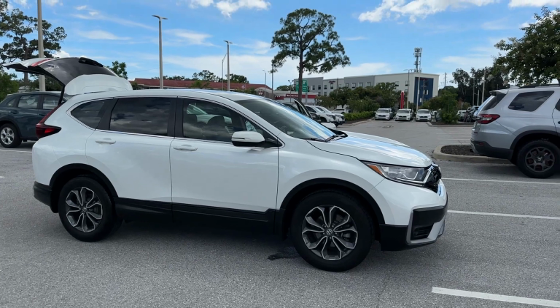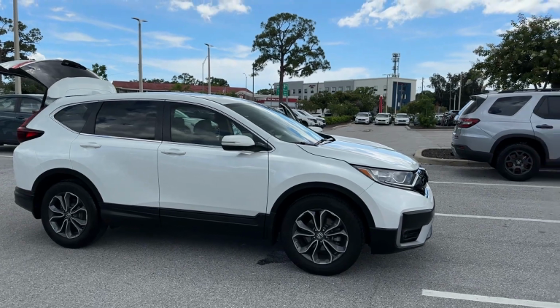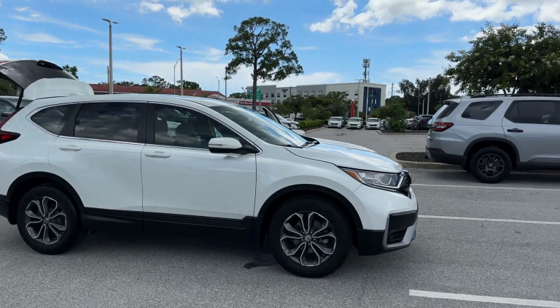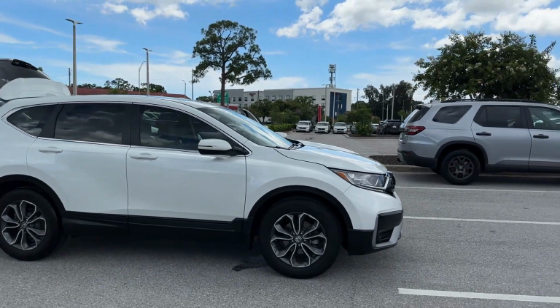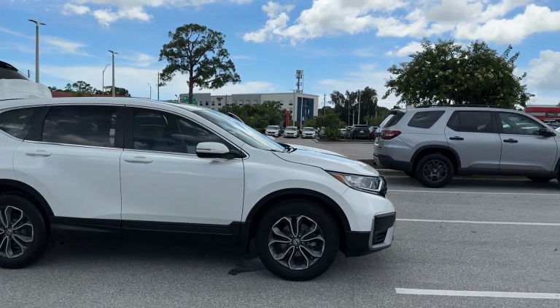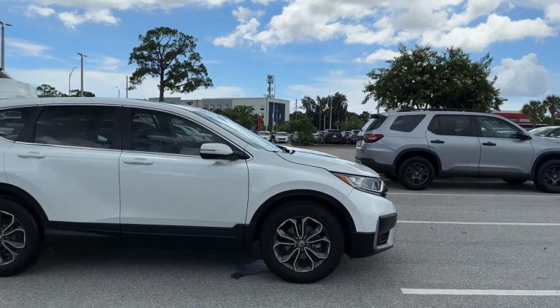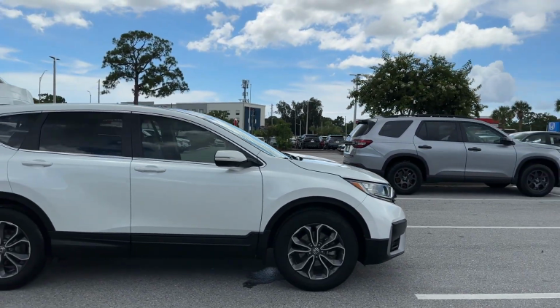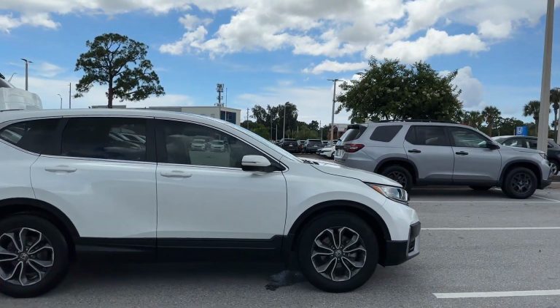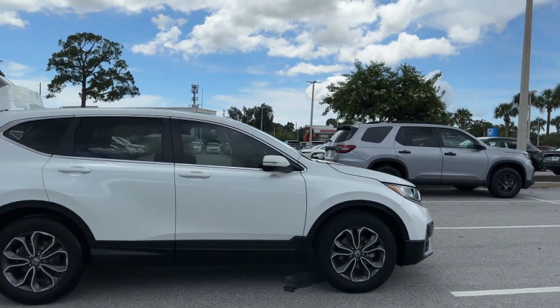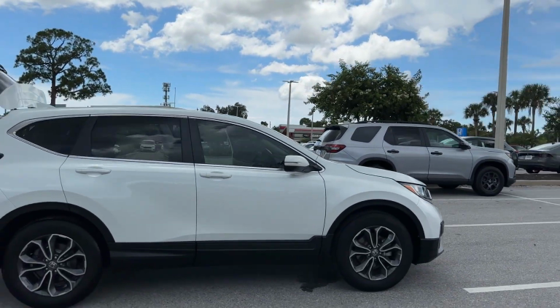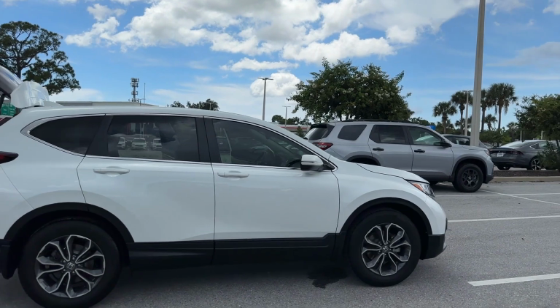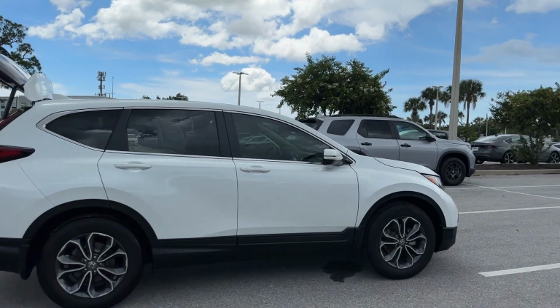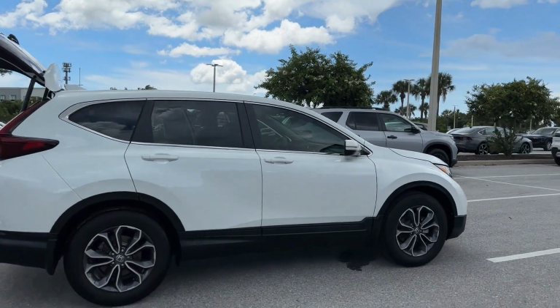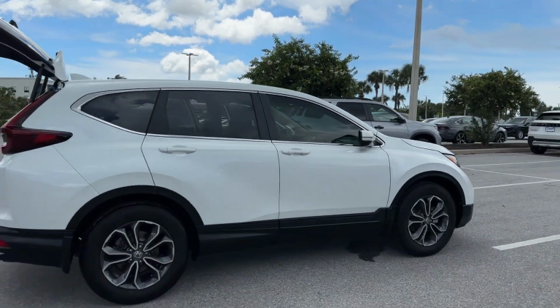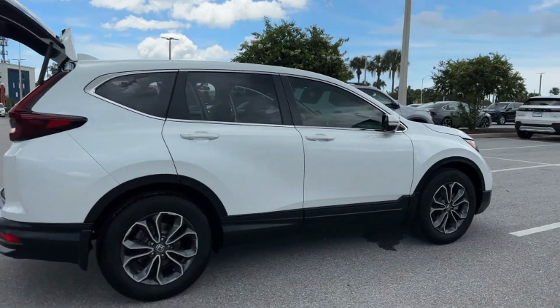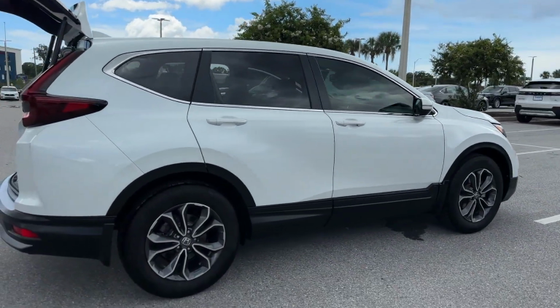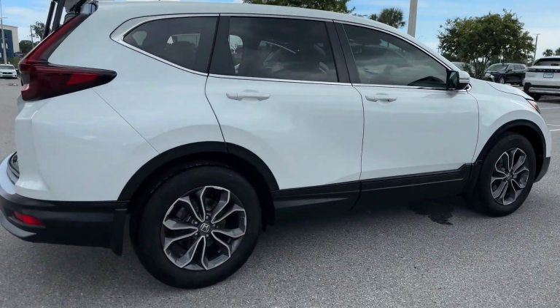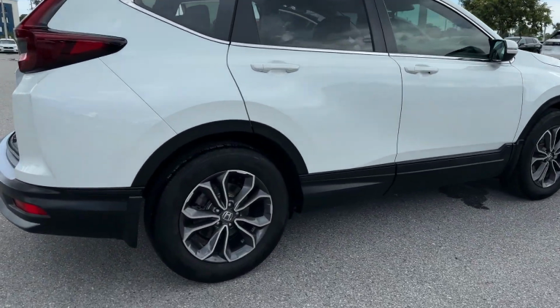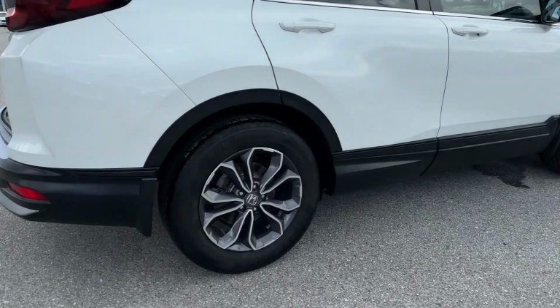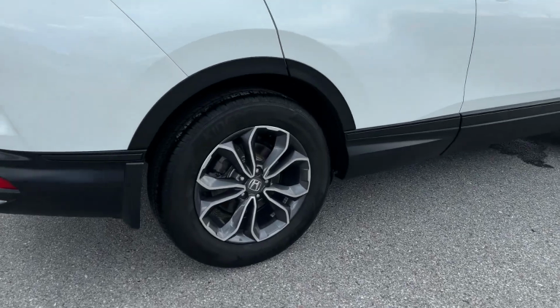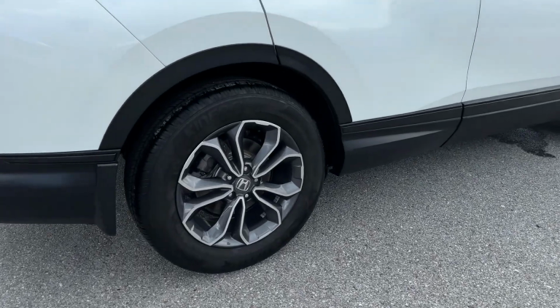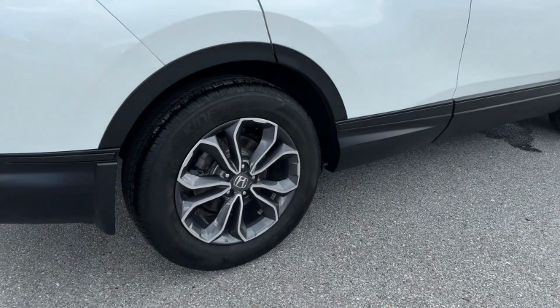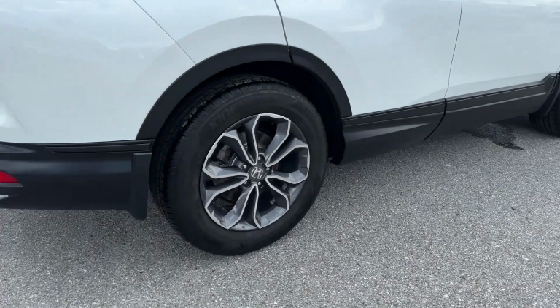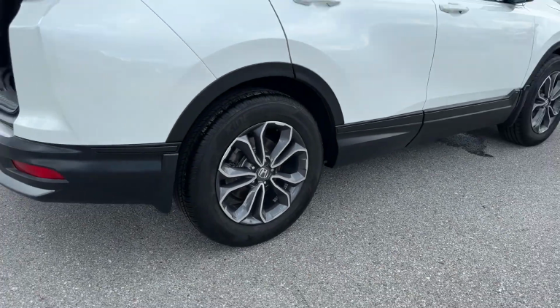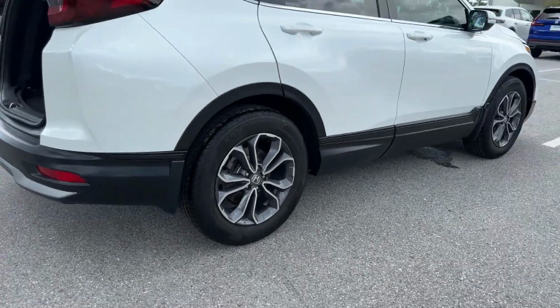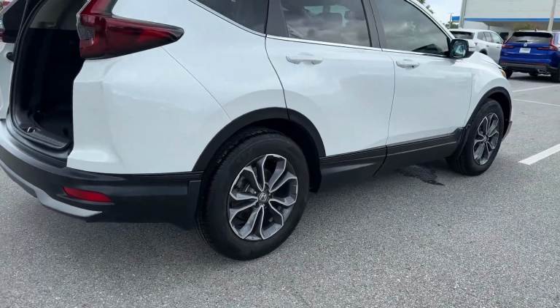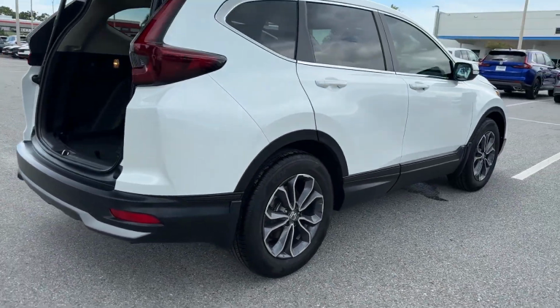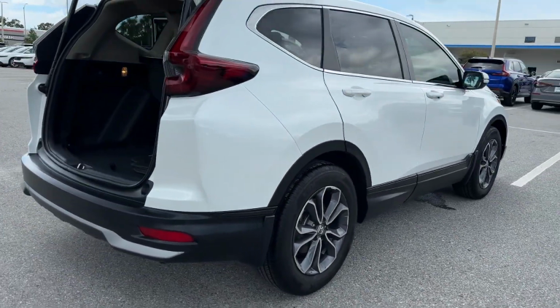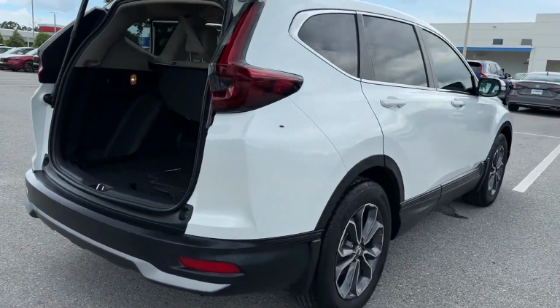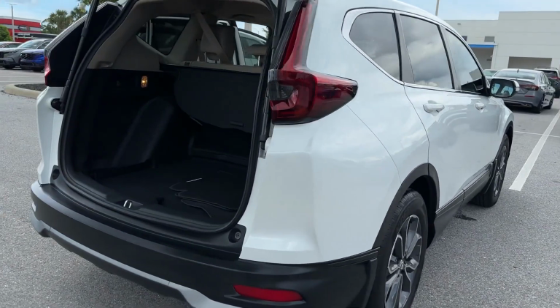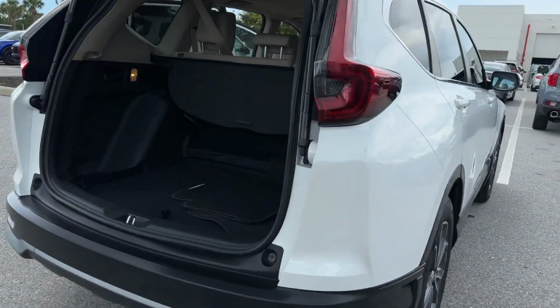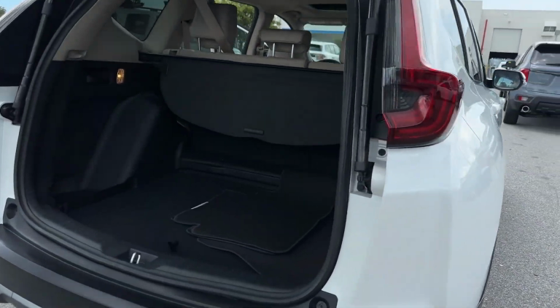2022 Honda CR-V. With less than 7,000 miles on the odometer, this SUV offers space as well as power and performance. Additionally, you'll be more than pleased with extra features like these.